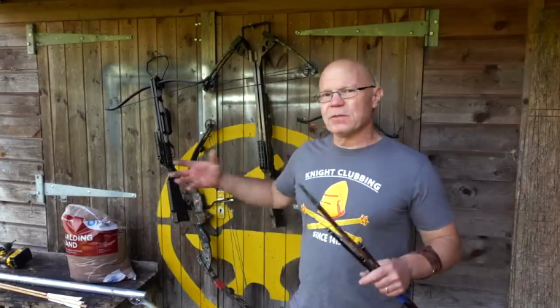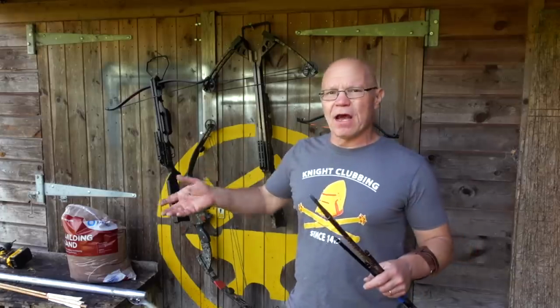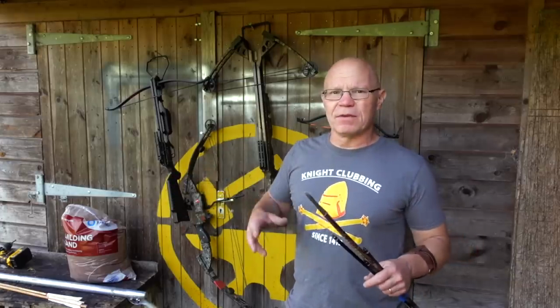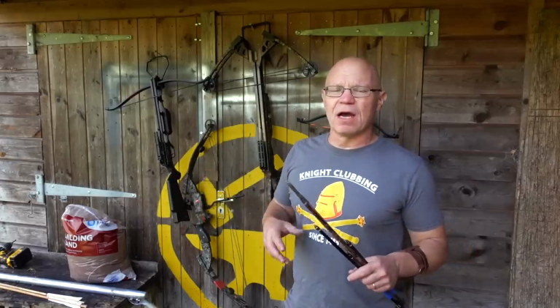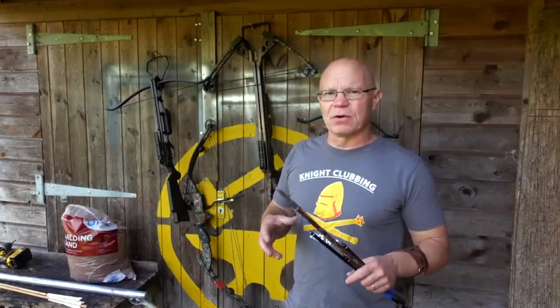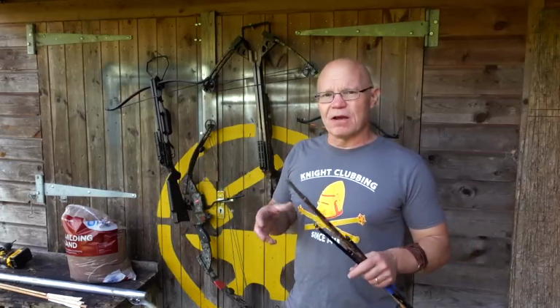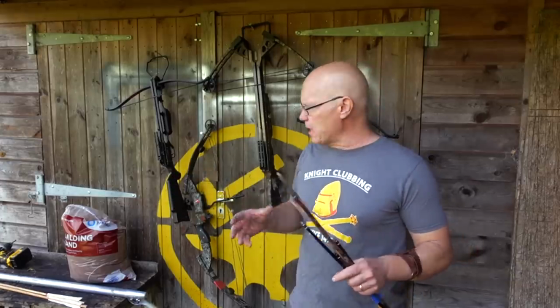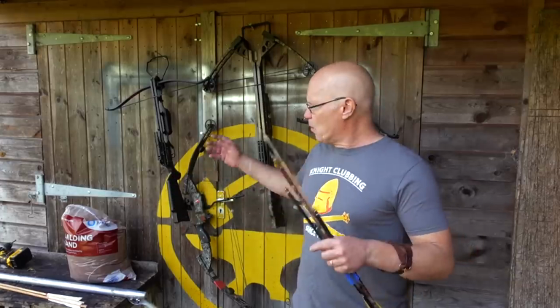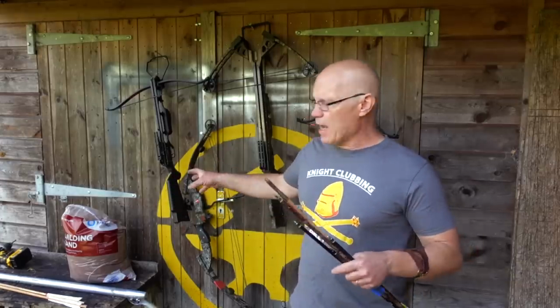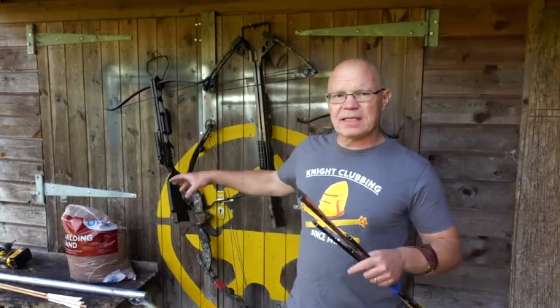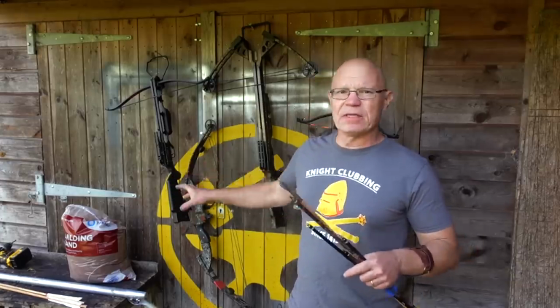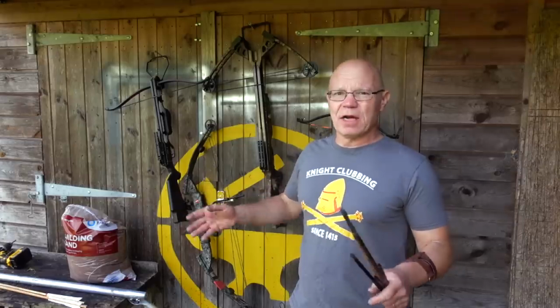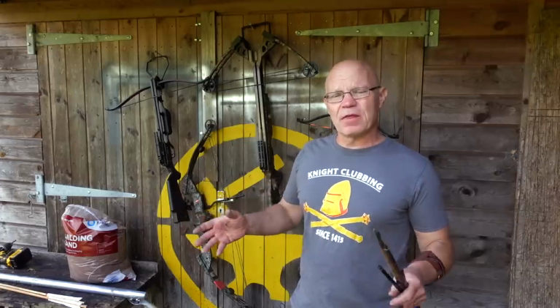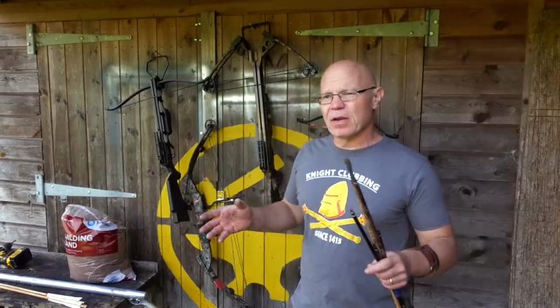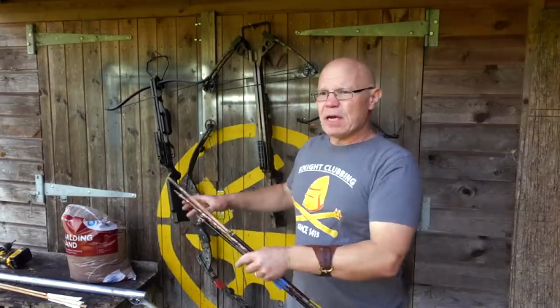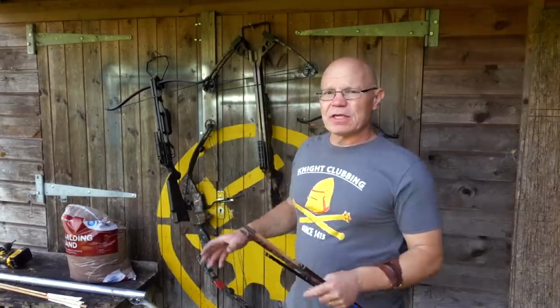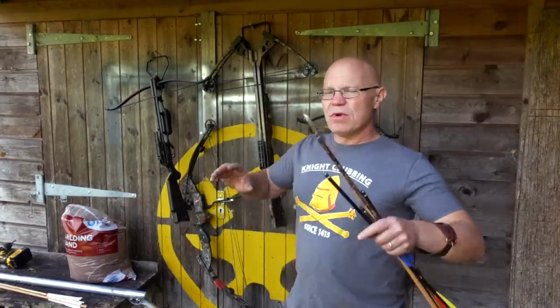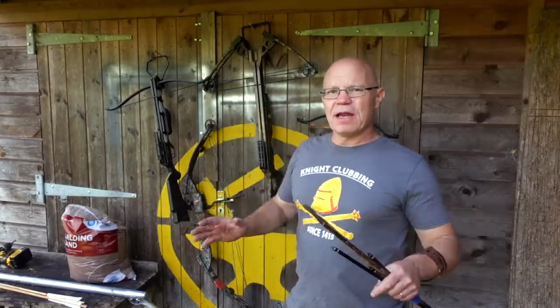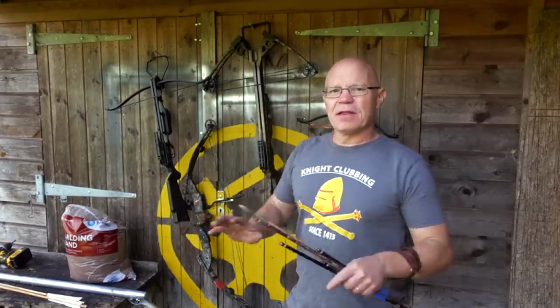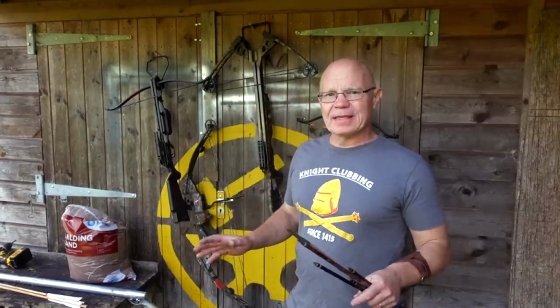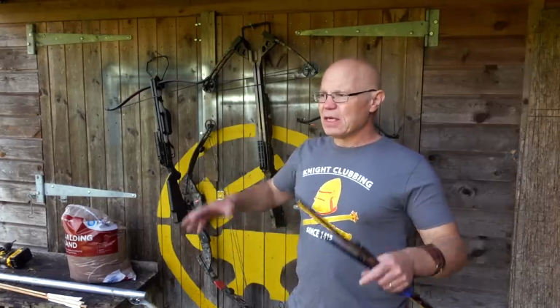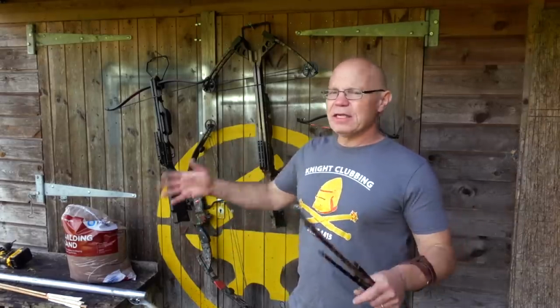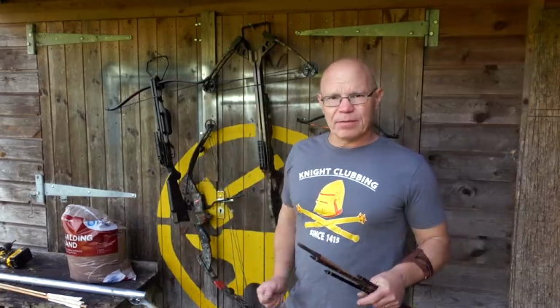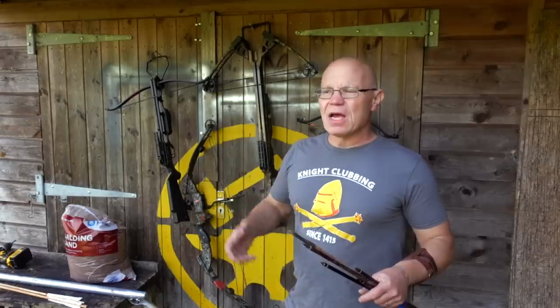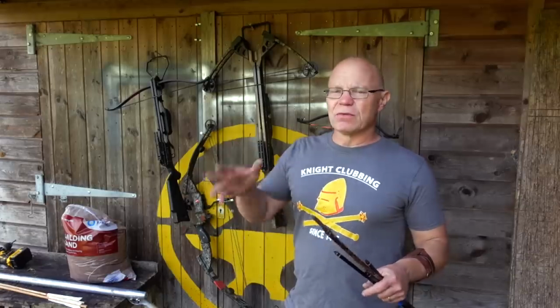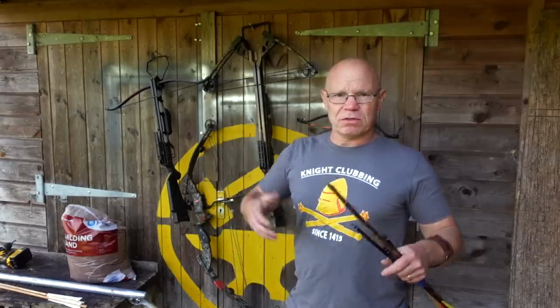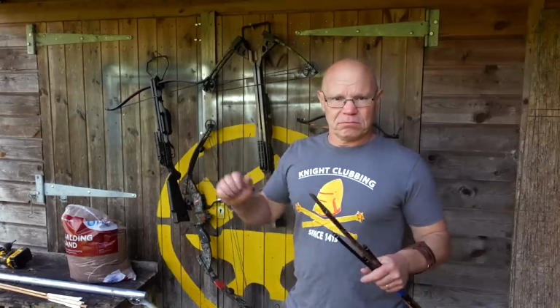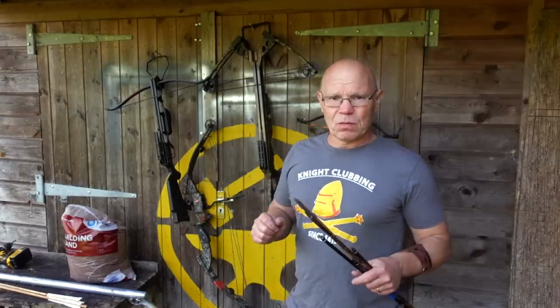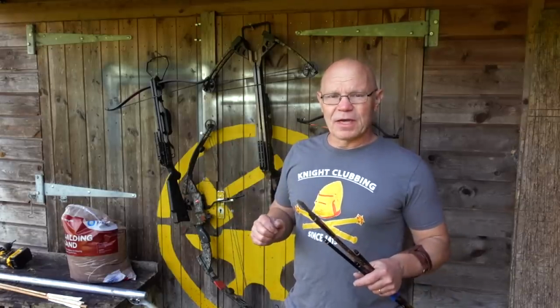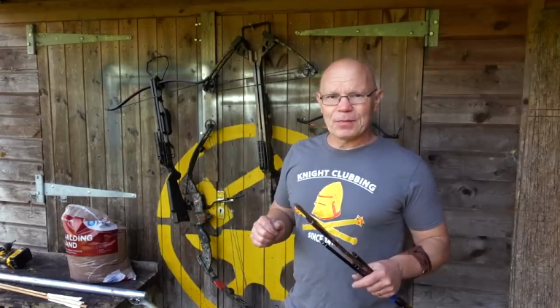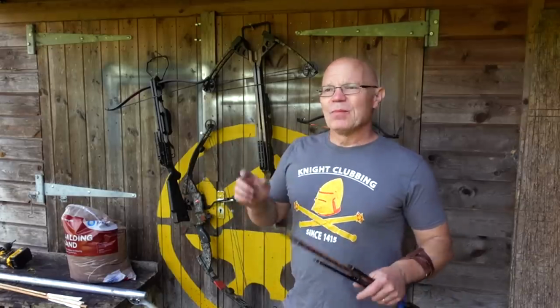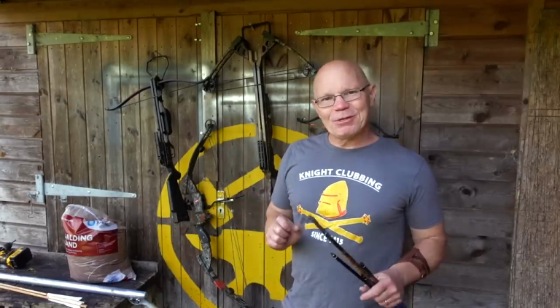He just went down Lowe's, the DIY store equivalent over in the States, bought a bag of play sand, building sand - much the same thing apparently - dumped it on the table, nothing clever, nothing compacted, and he shot it. The results - well we're going to see them, but they're interesting.